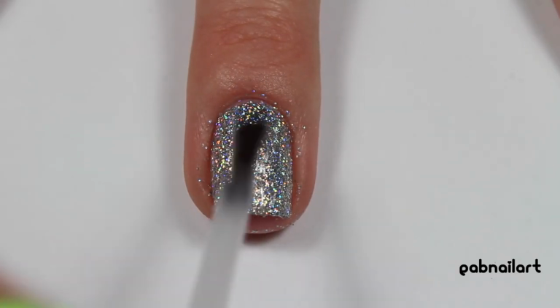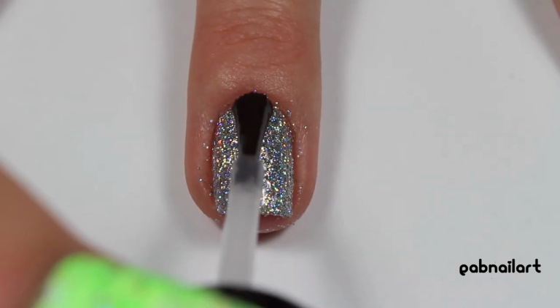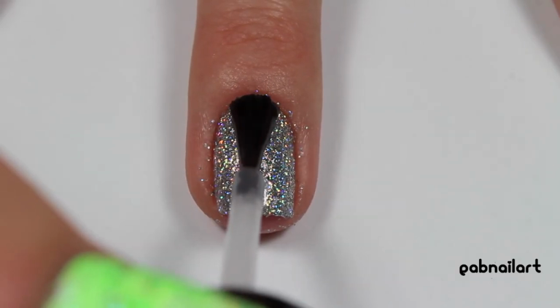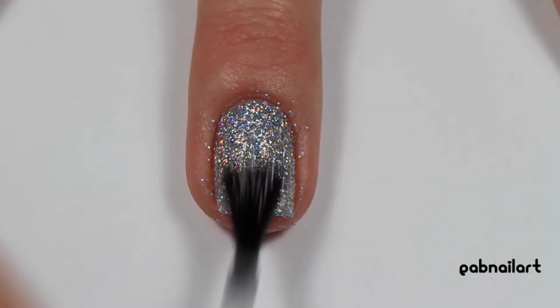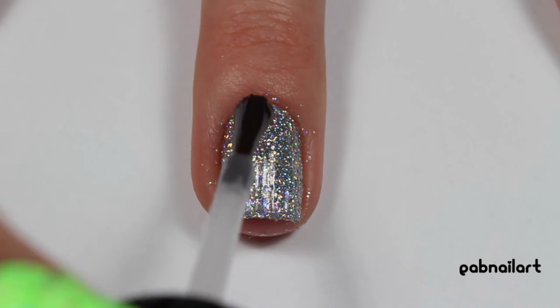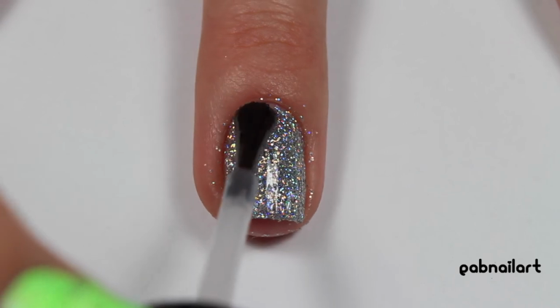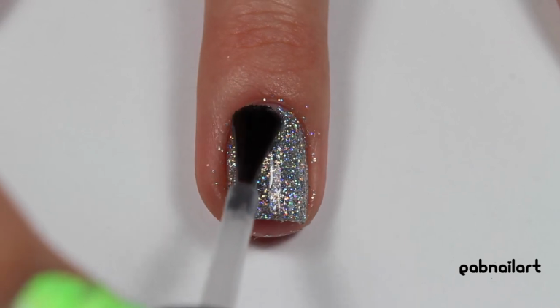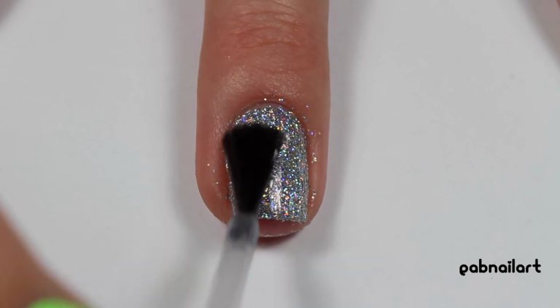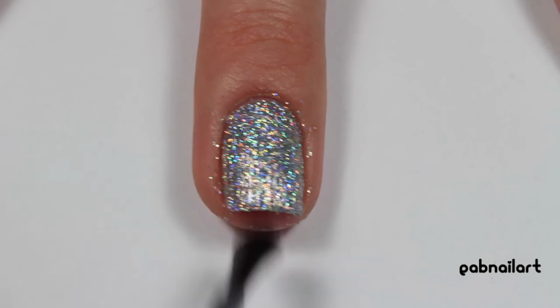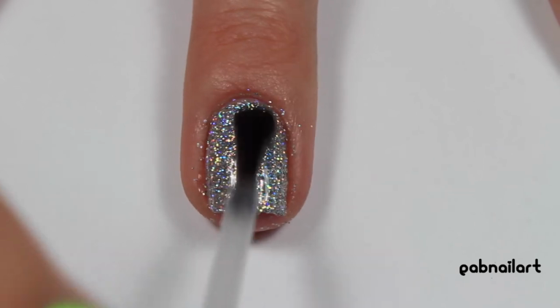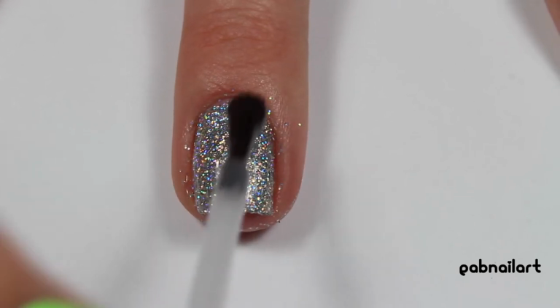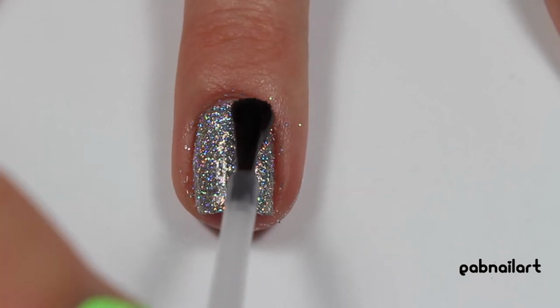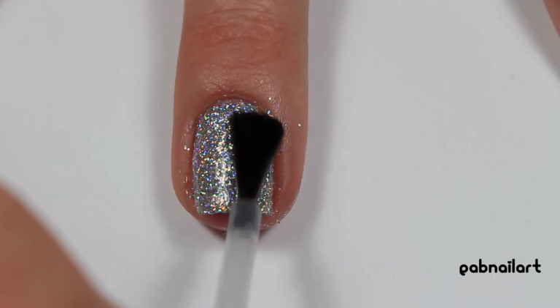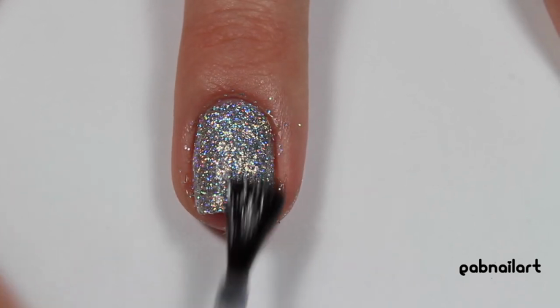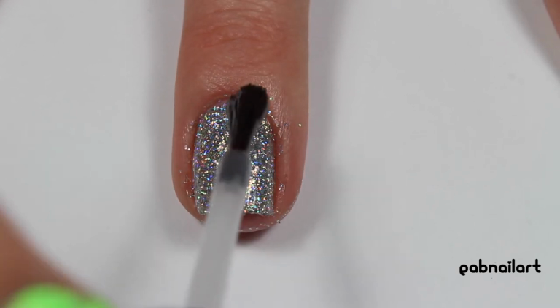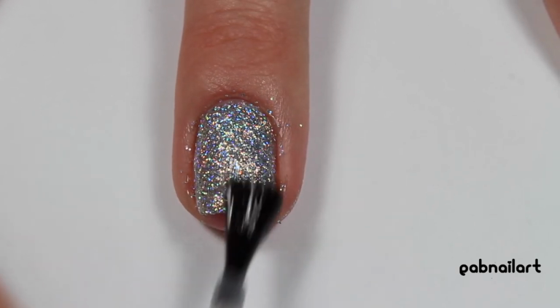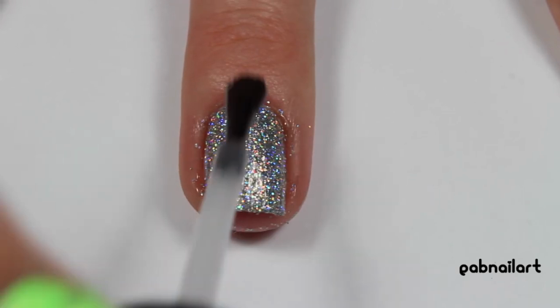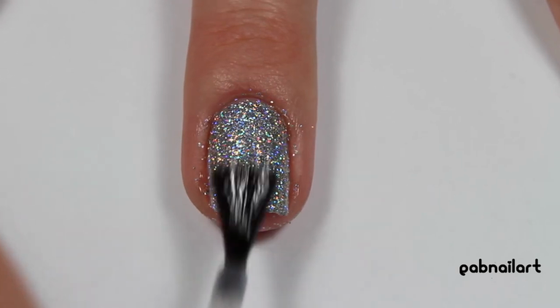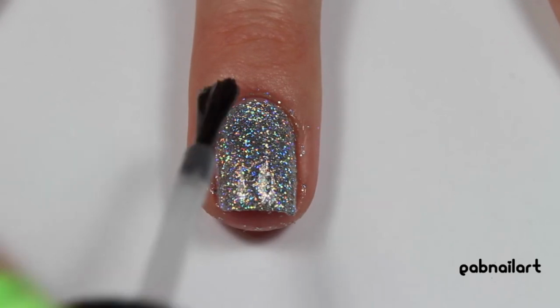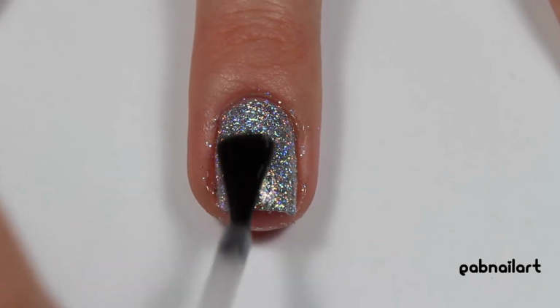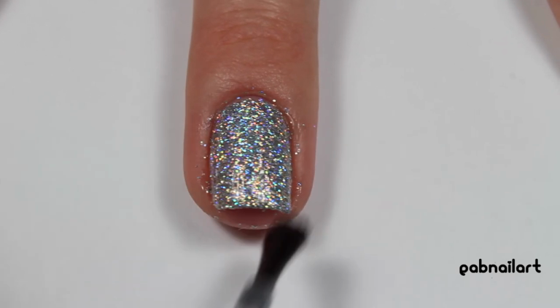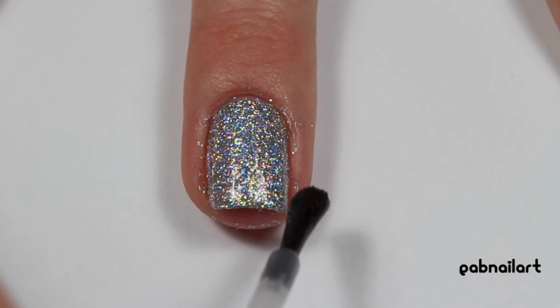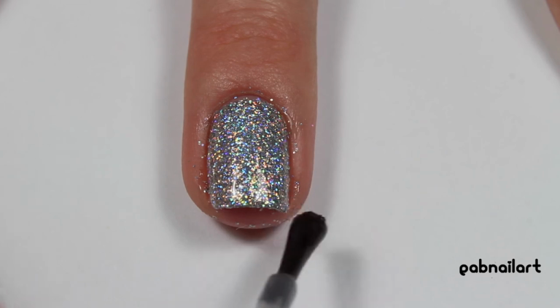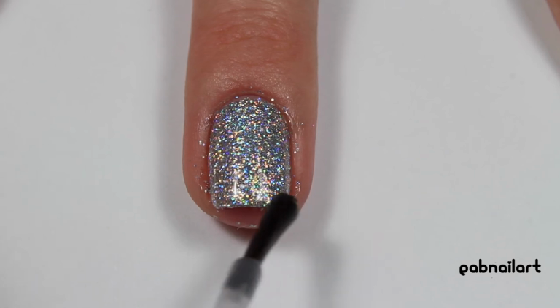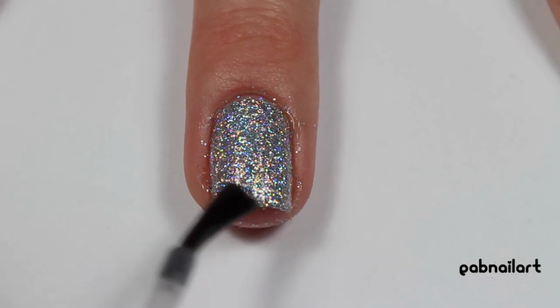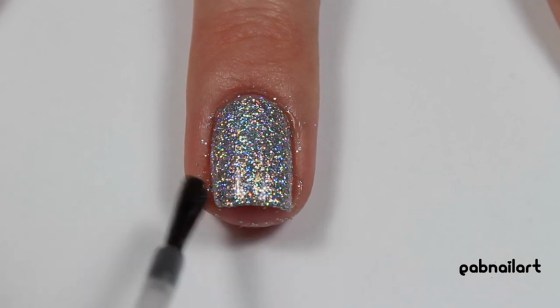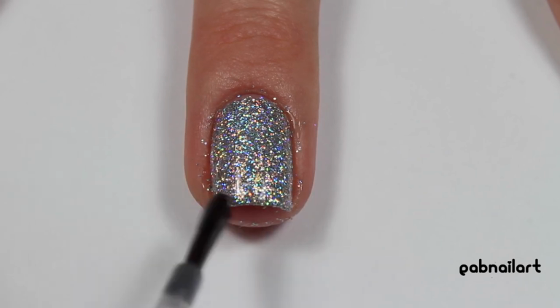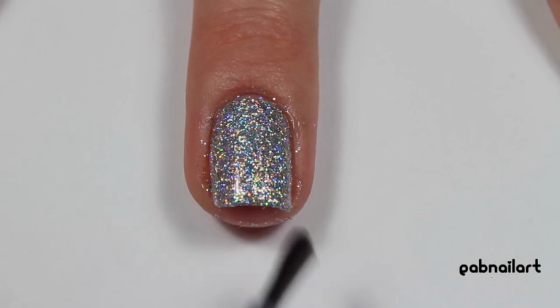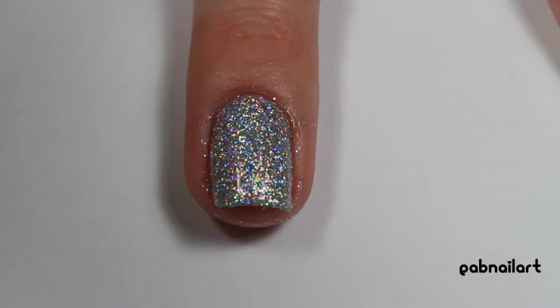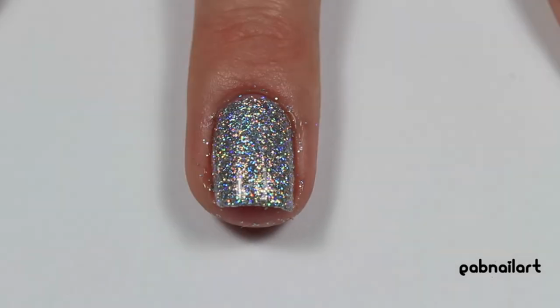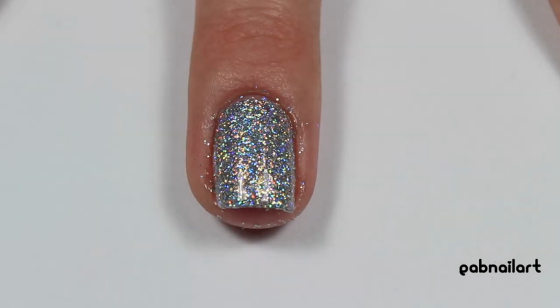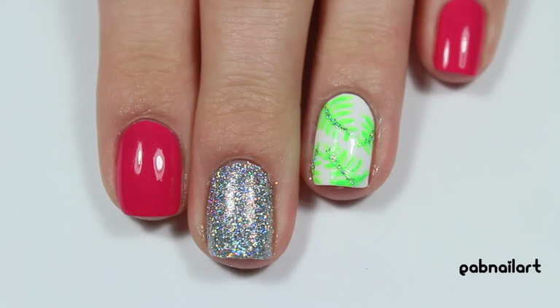Then I'm applying a layer of fast drying top coat, and I actually ended up applying two layers of top coat to make the nail really shiny.